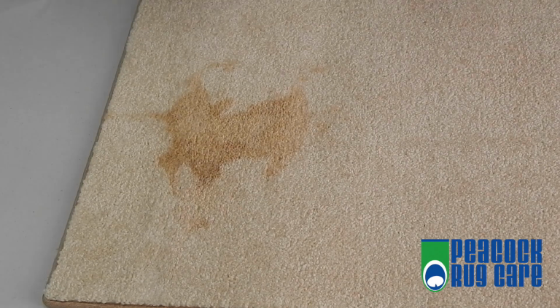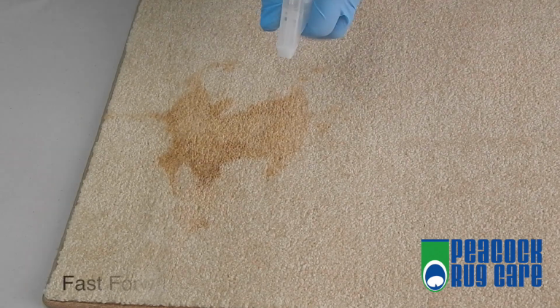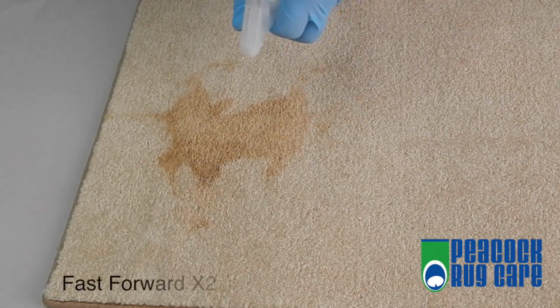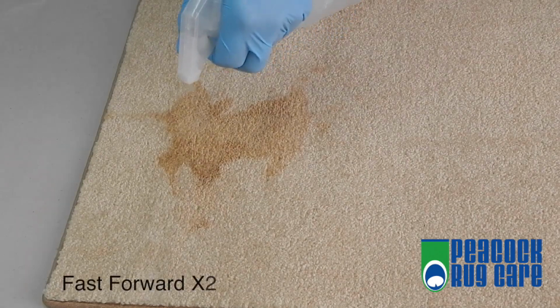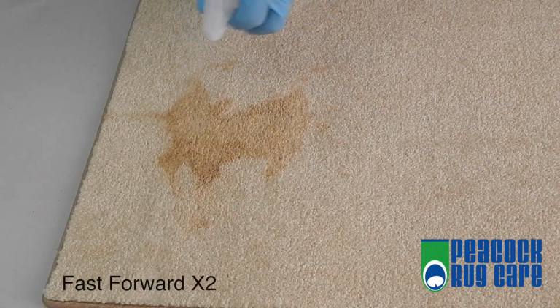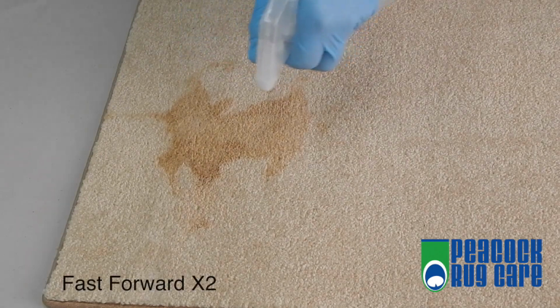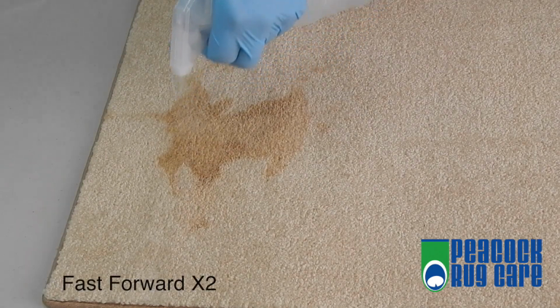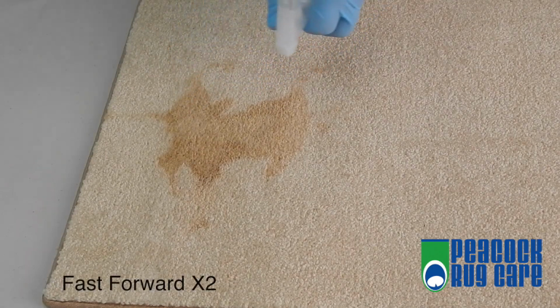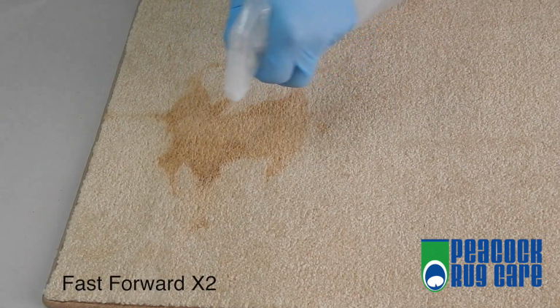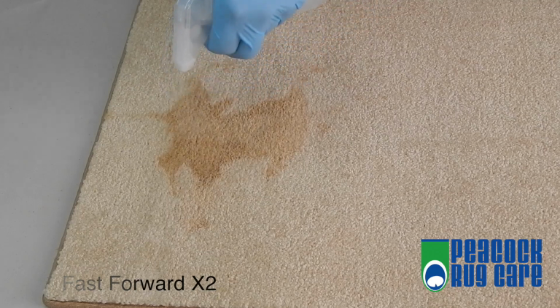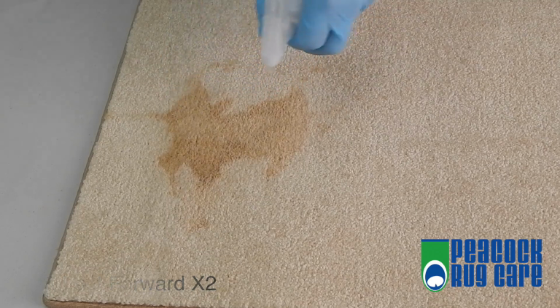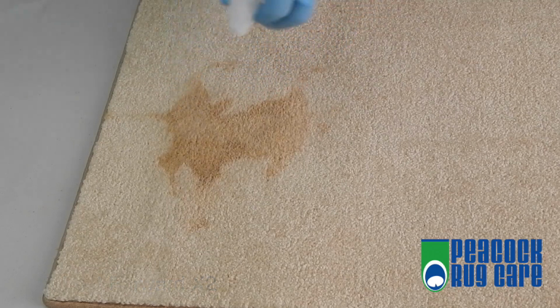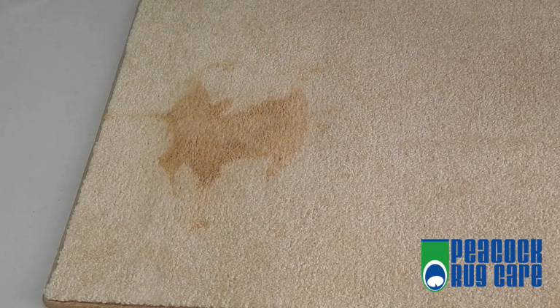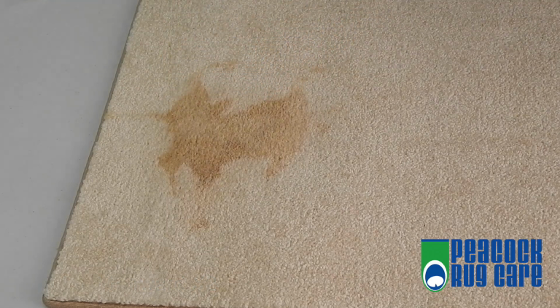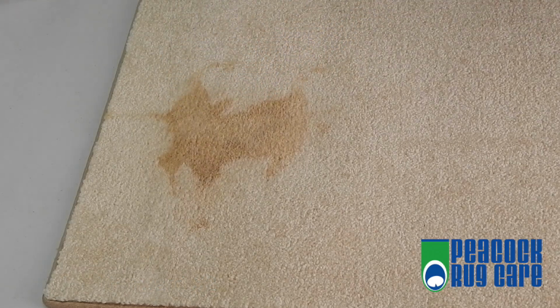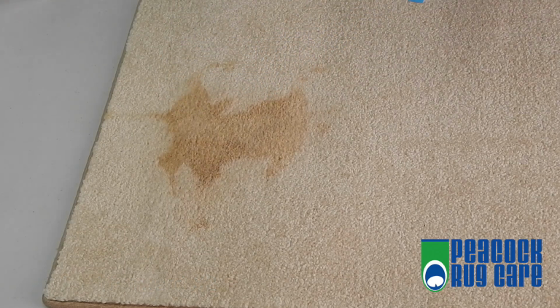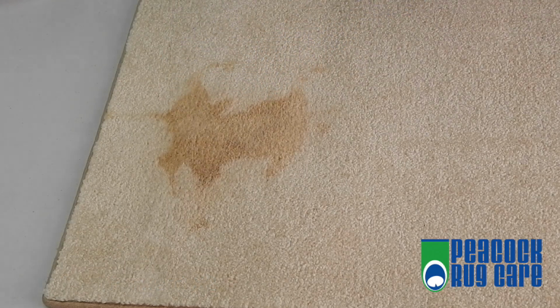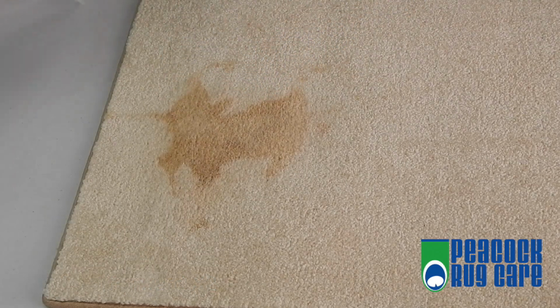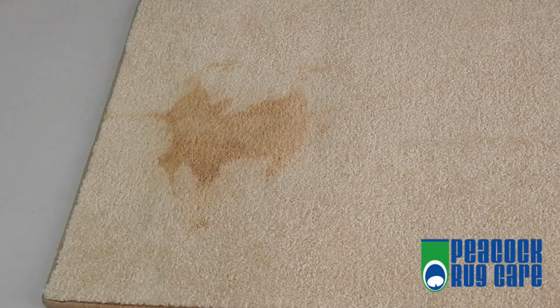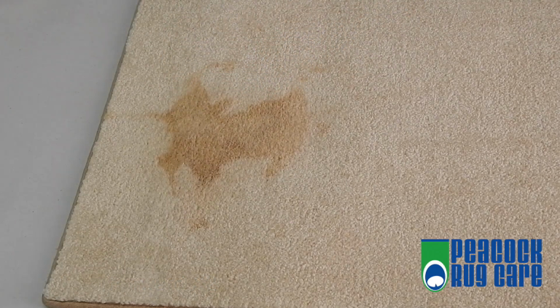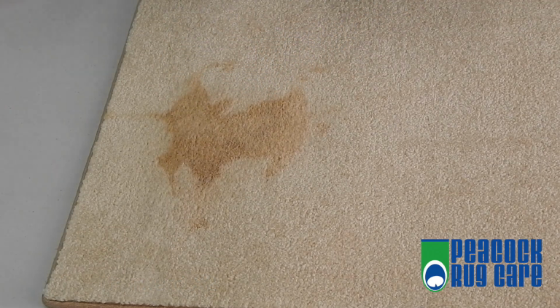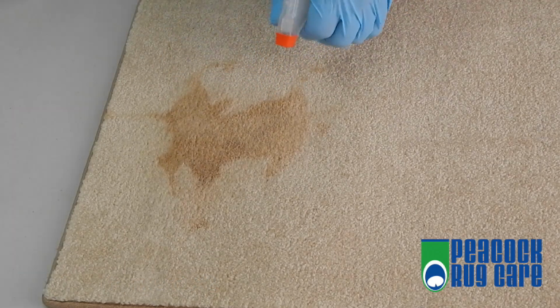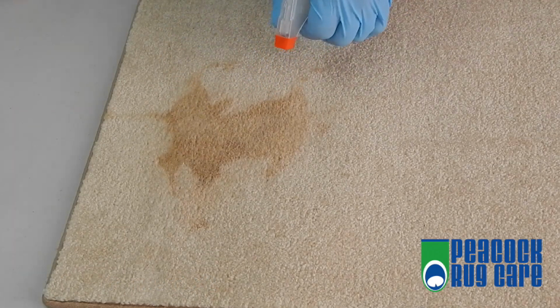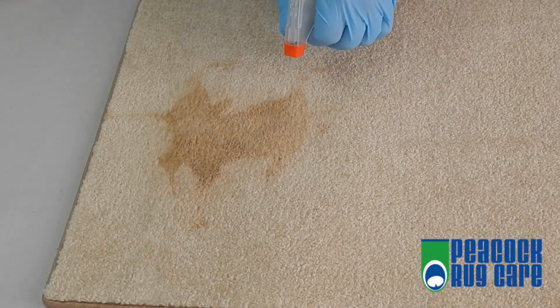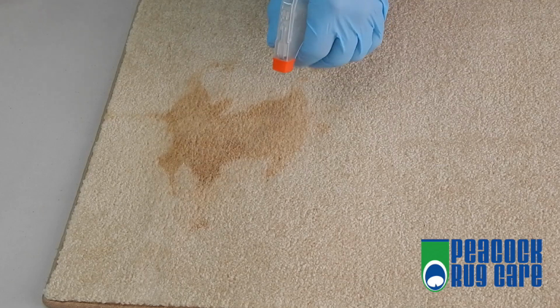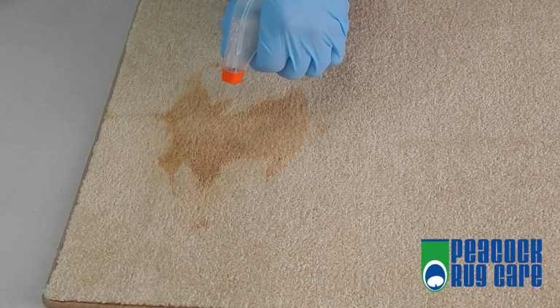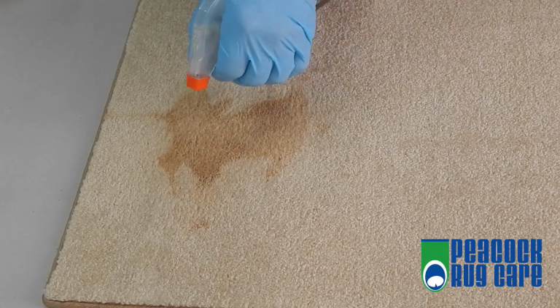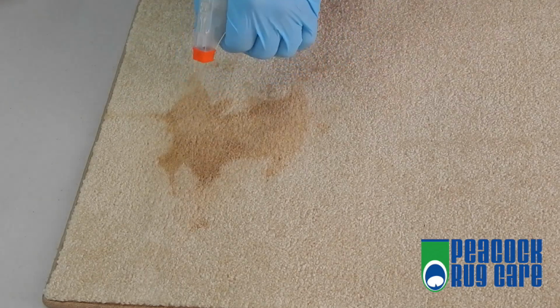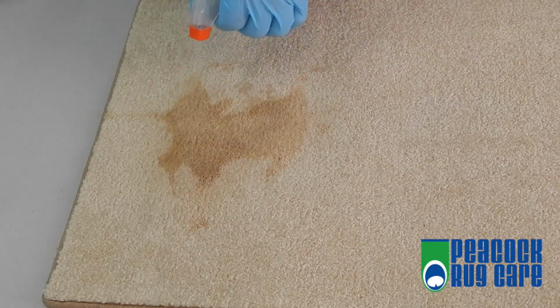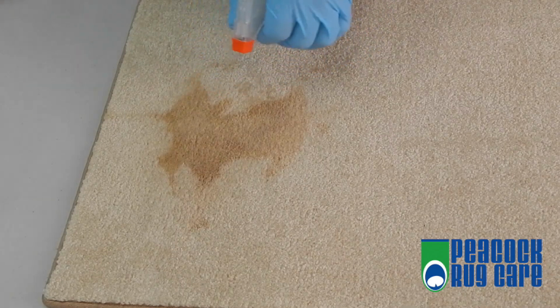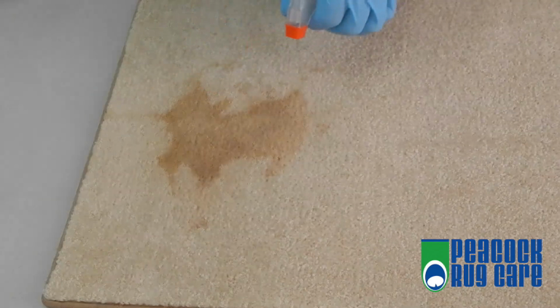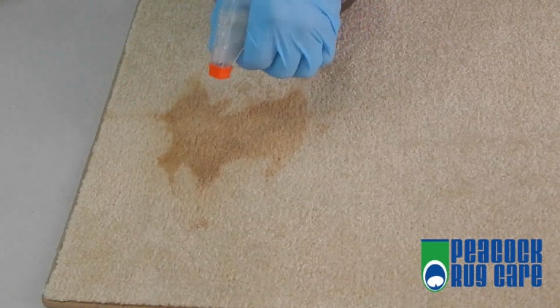Get a spray bottle with water and spray down the stain. Make sure that the carpet is really damp. Once generously covered, spray the stain.